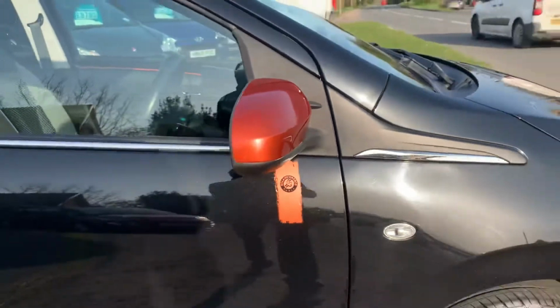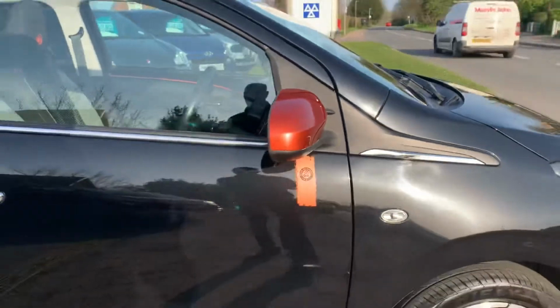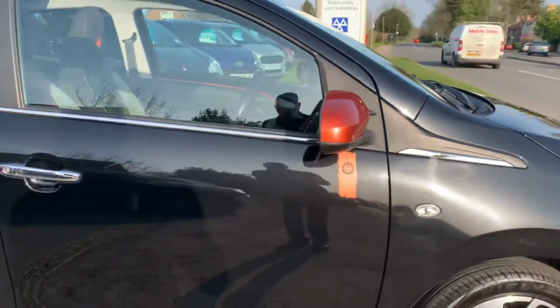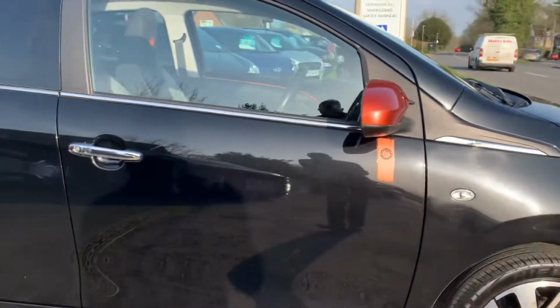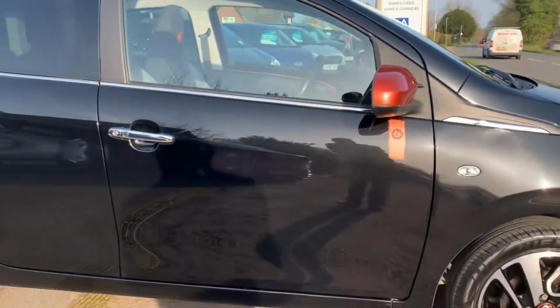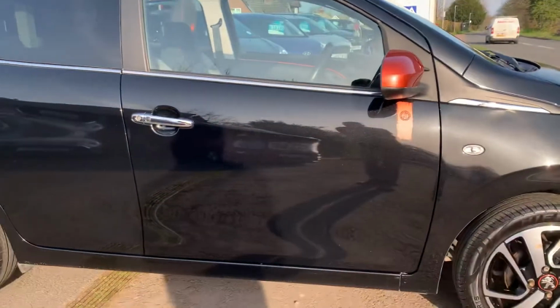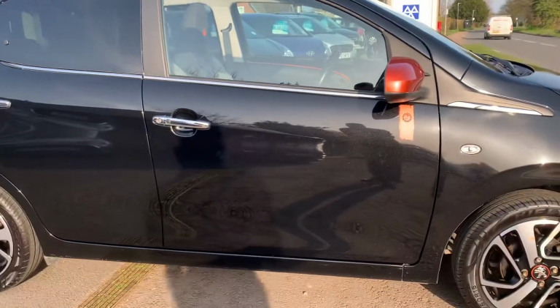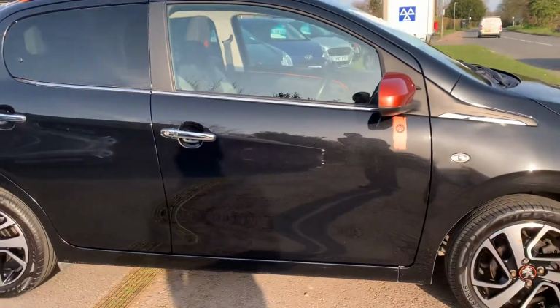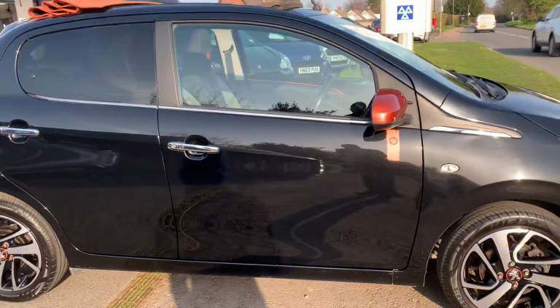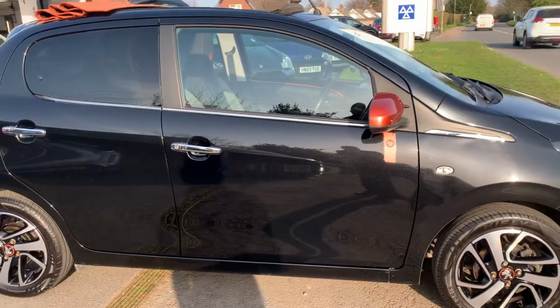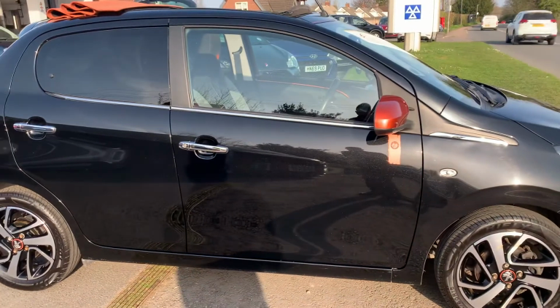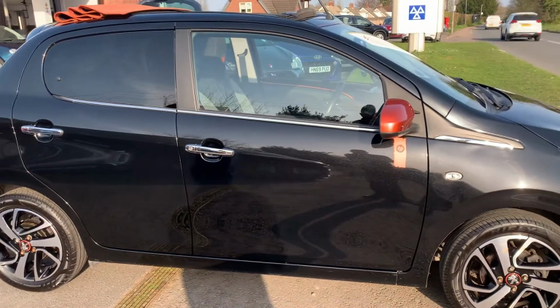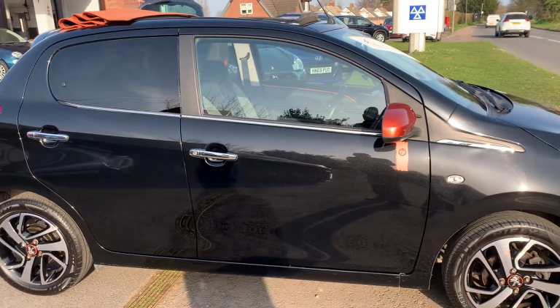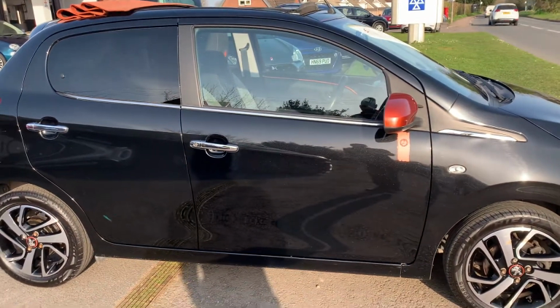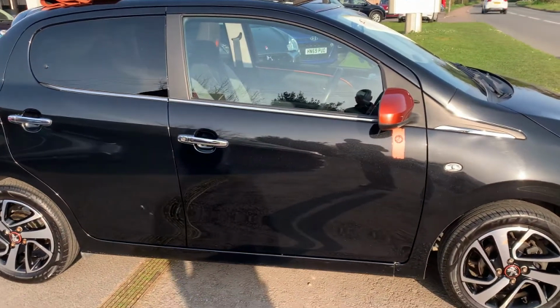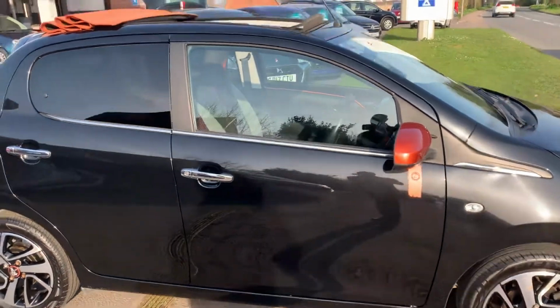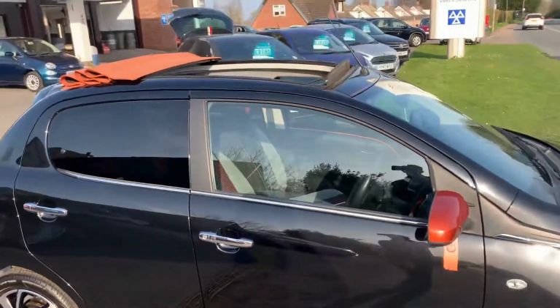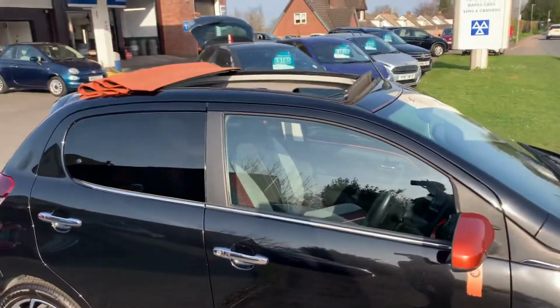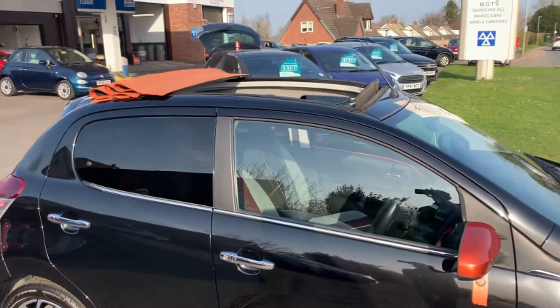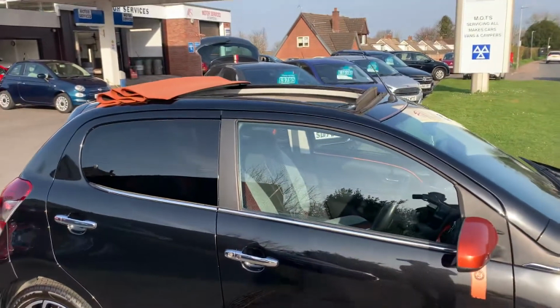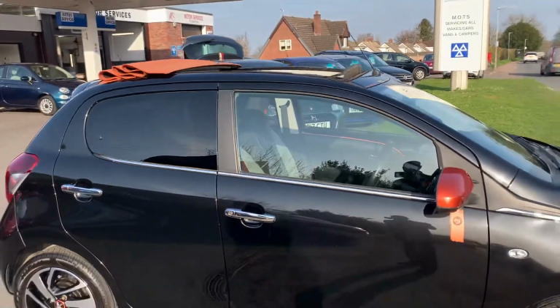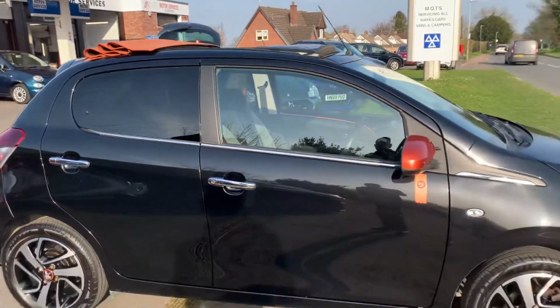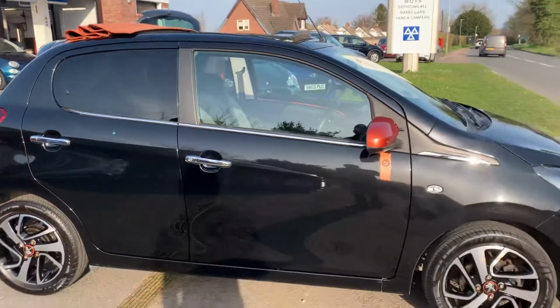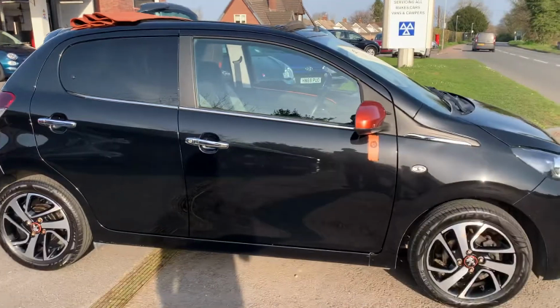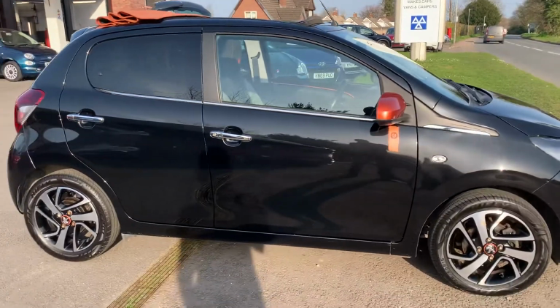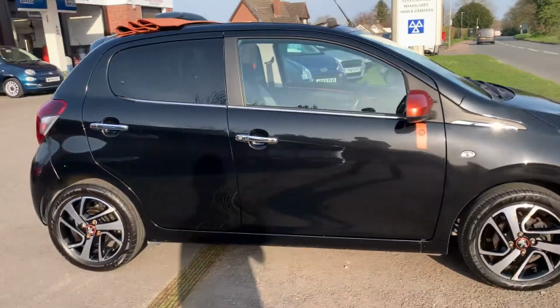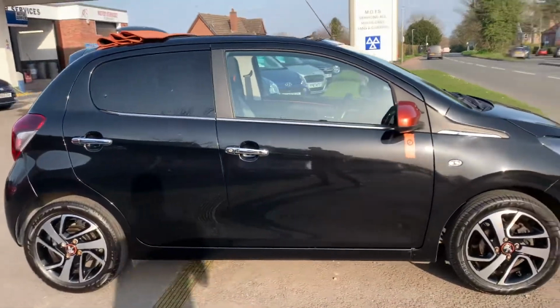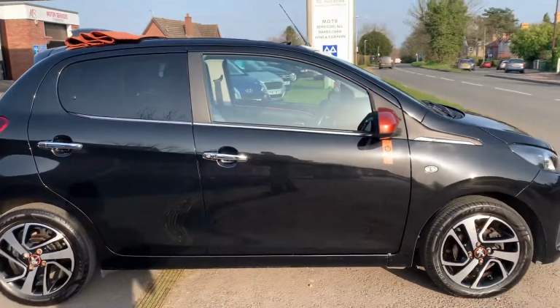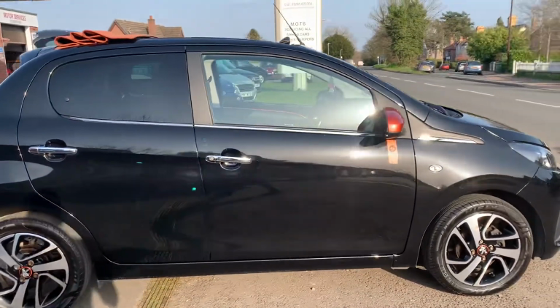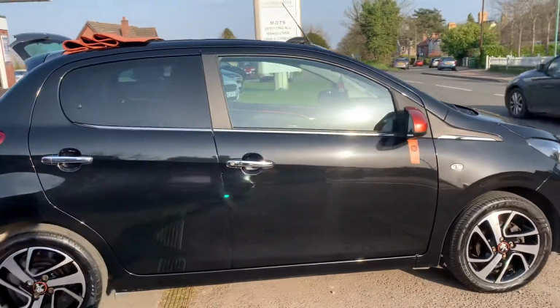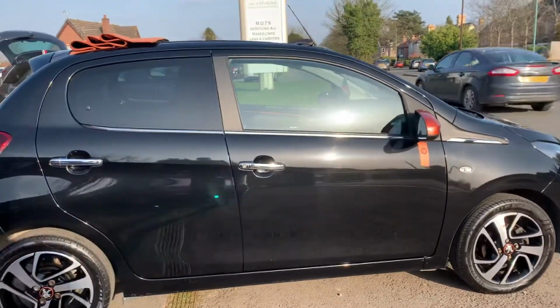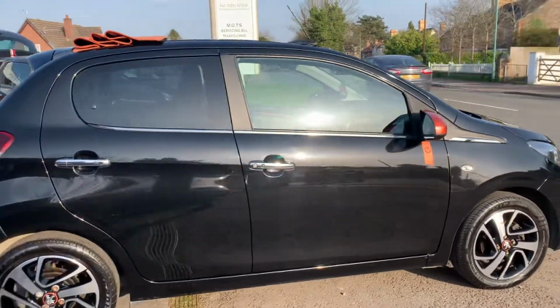chrome door handles with keyless entry, got a nice orange retractable roof in mint condition,